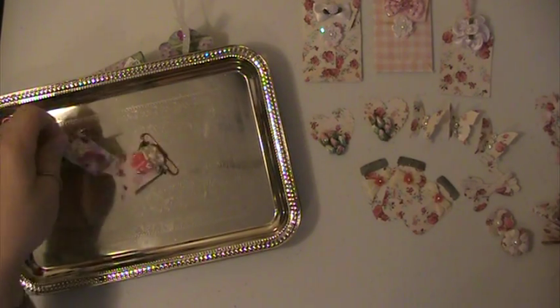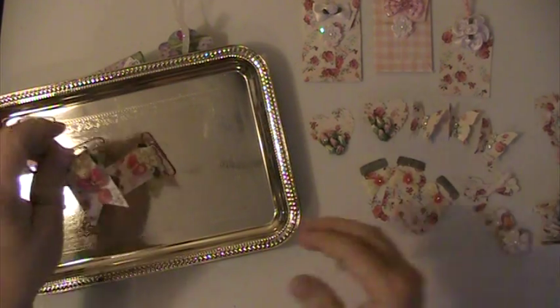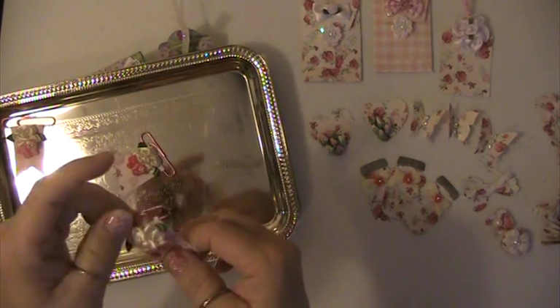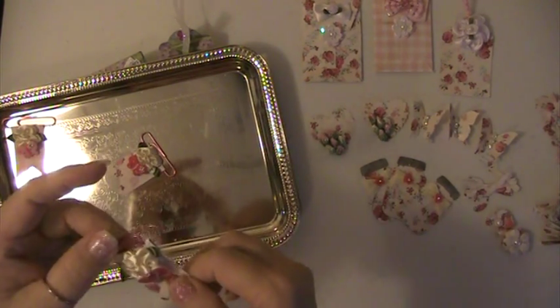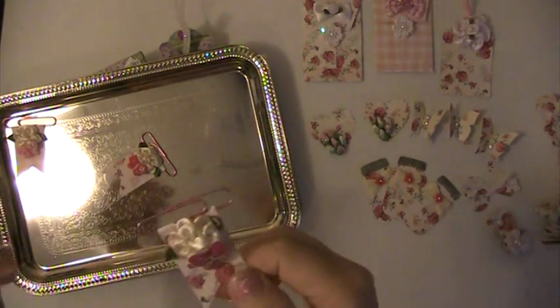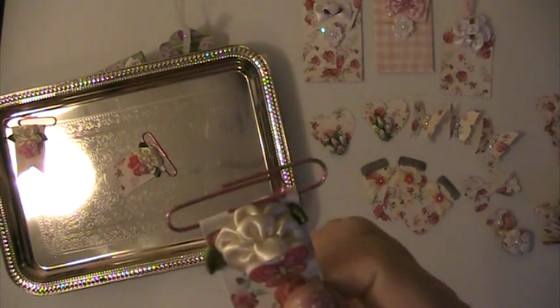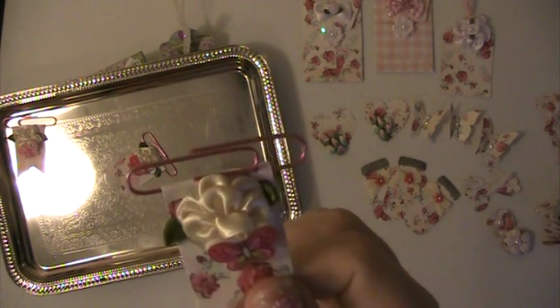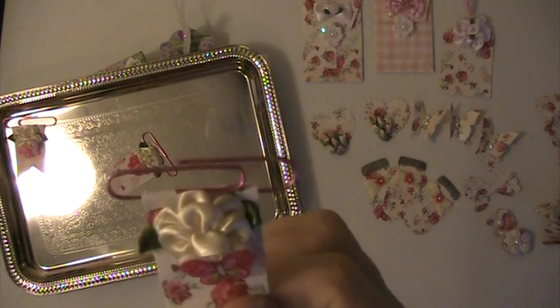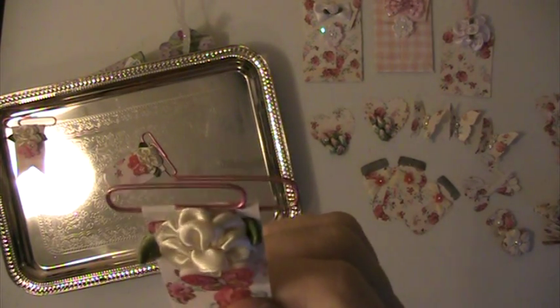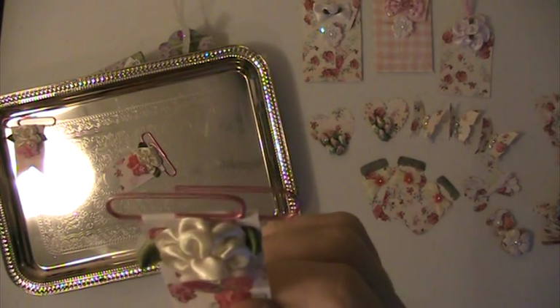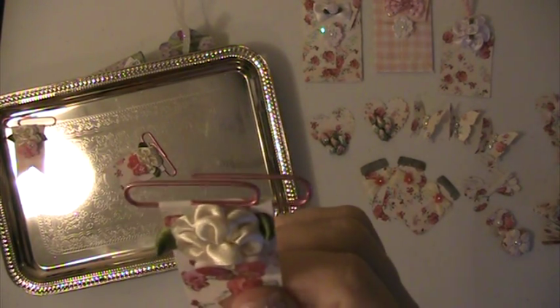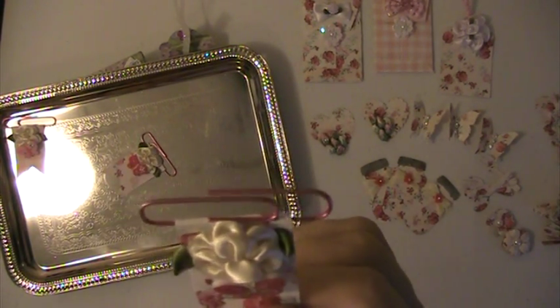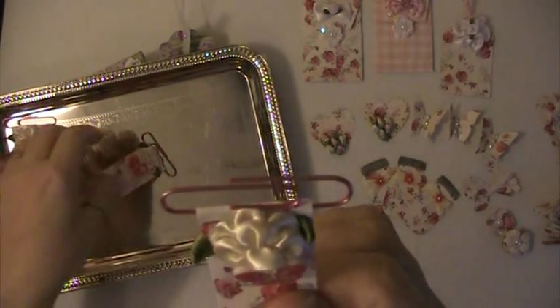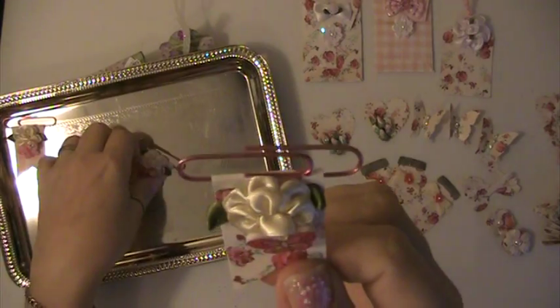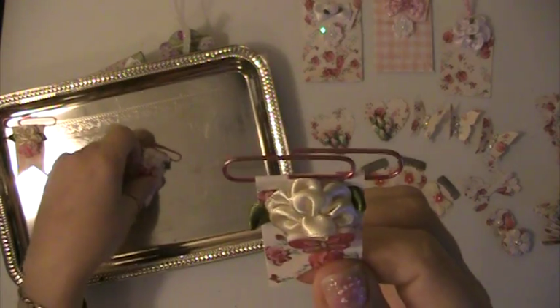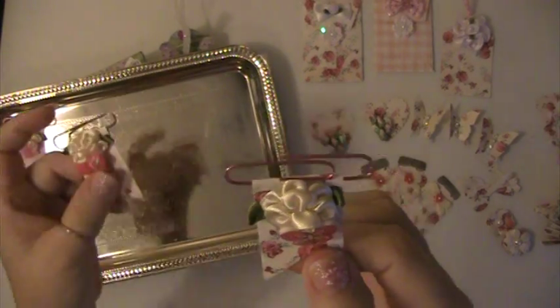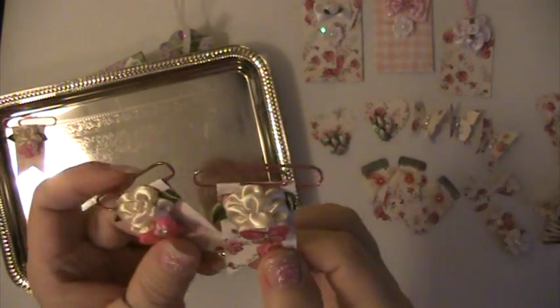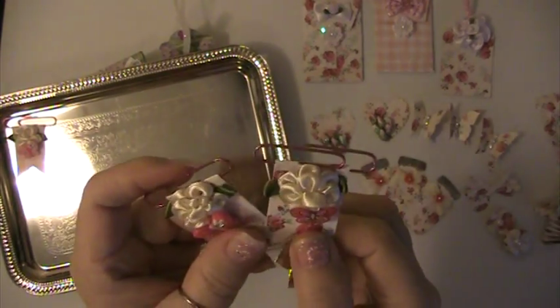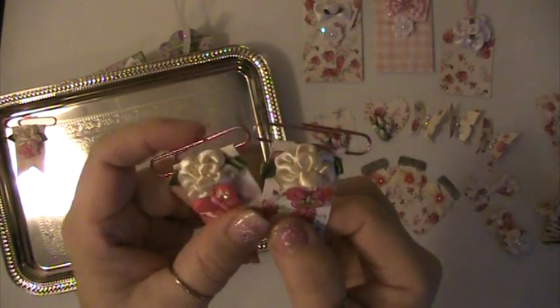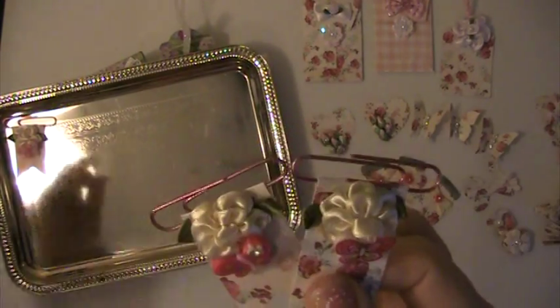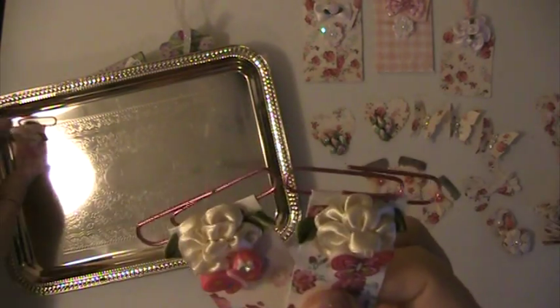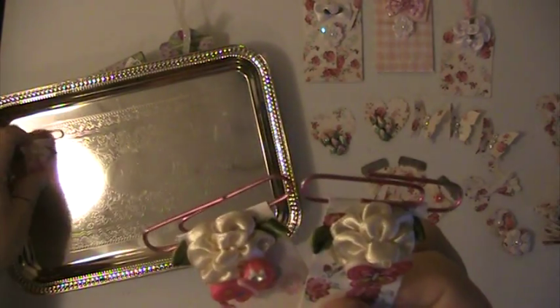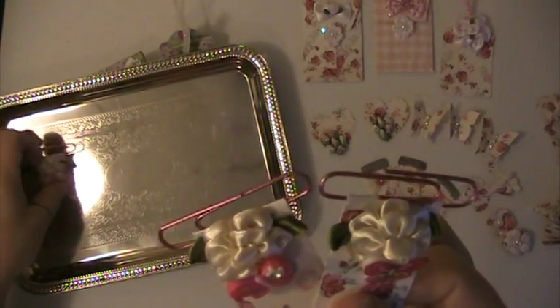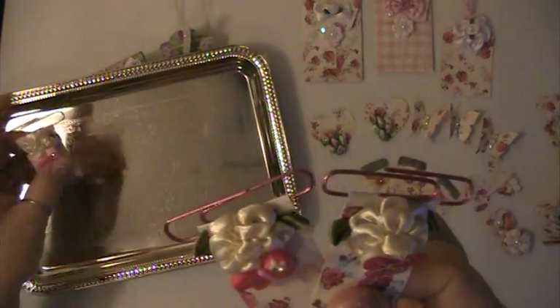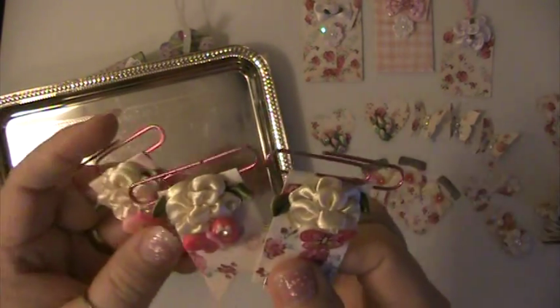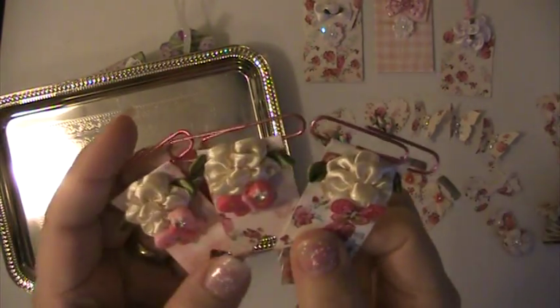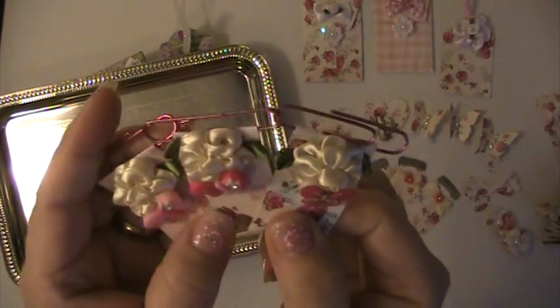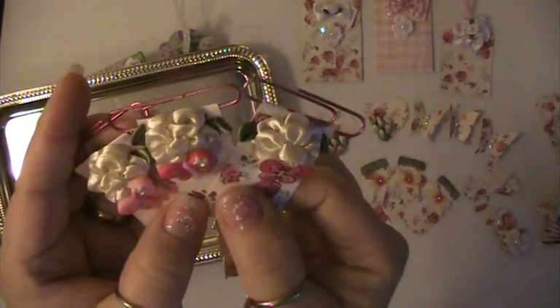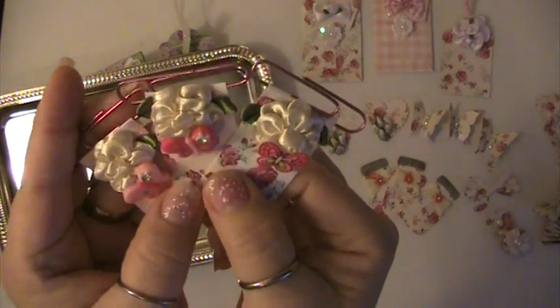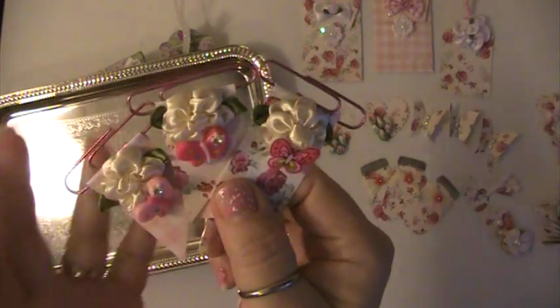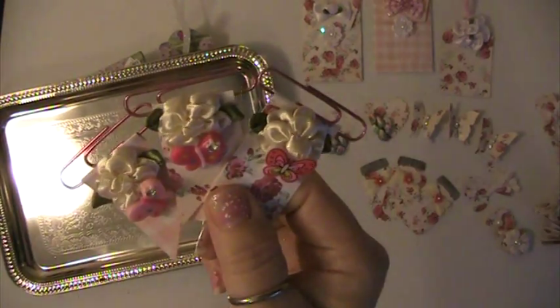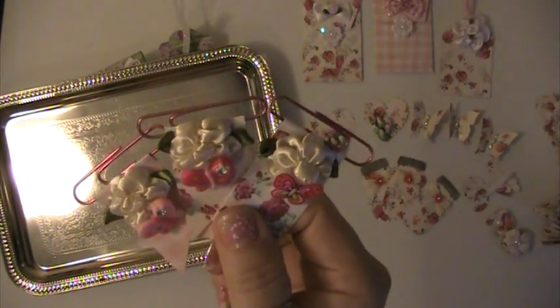I did three paperclip banners and they have a little flower, satin flower, and a butterfly on them.